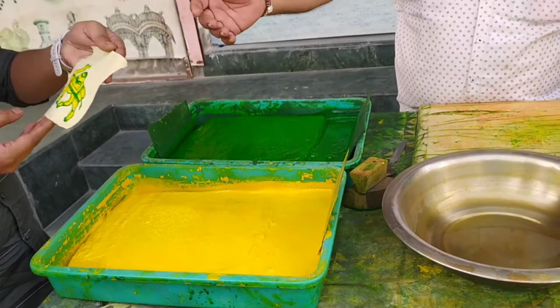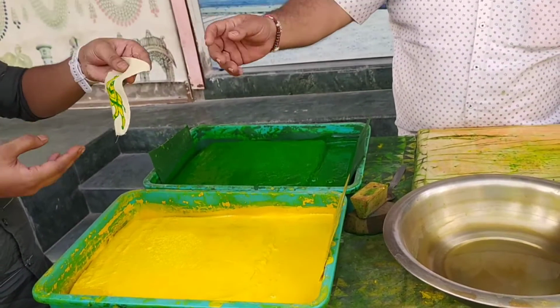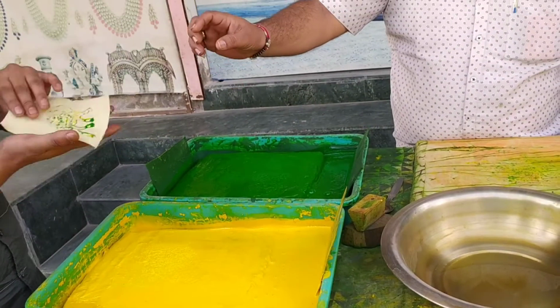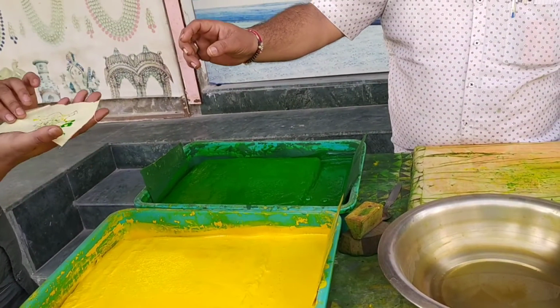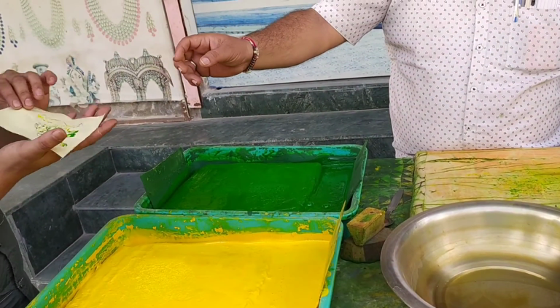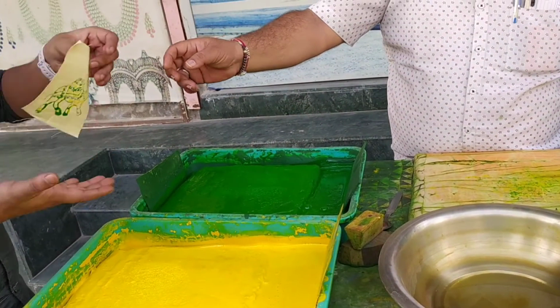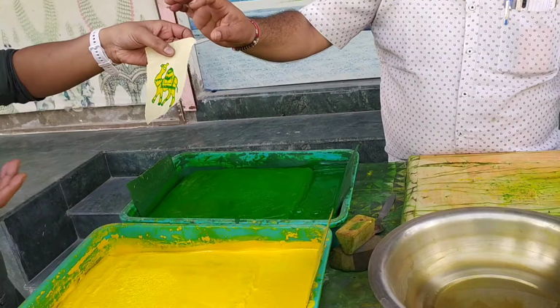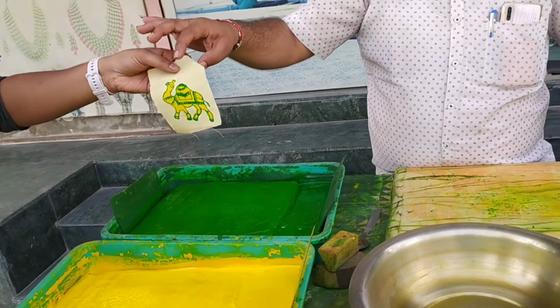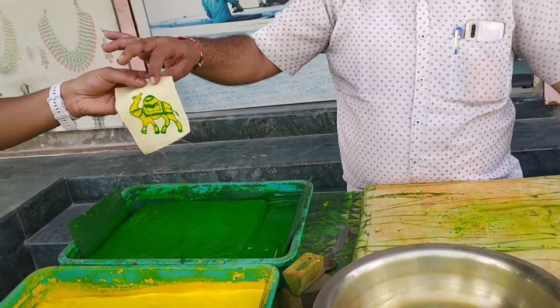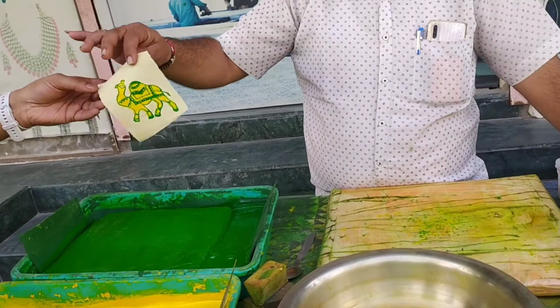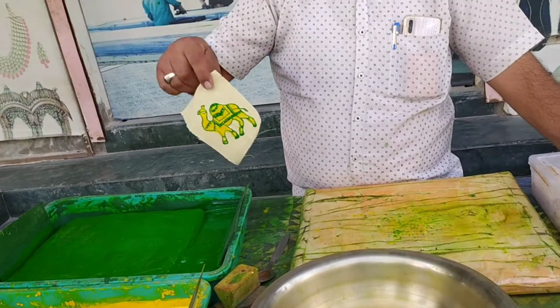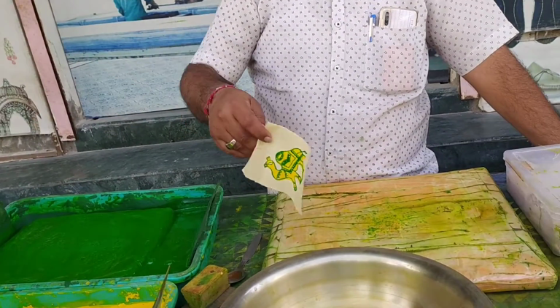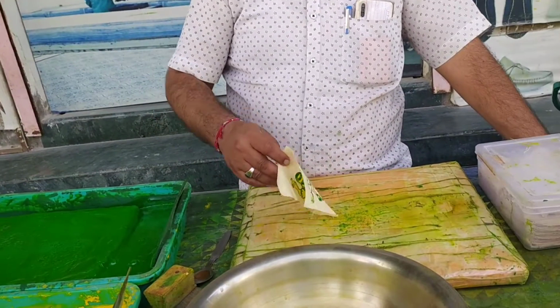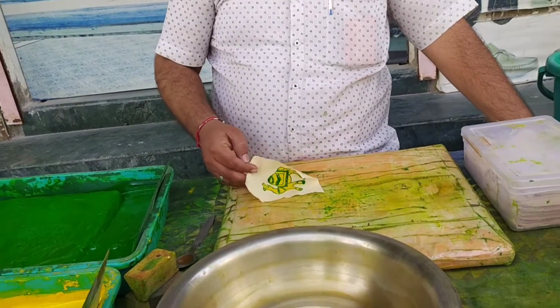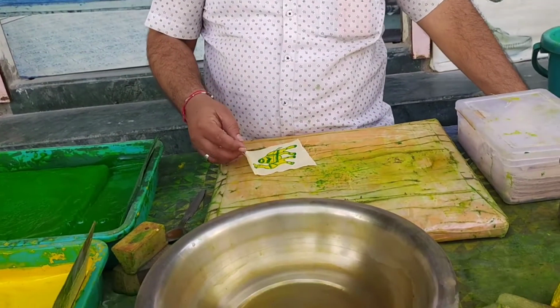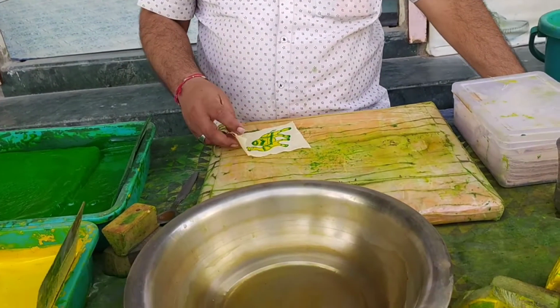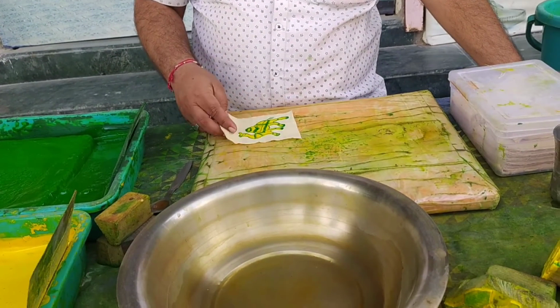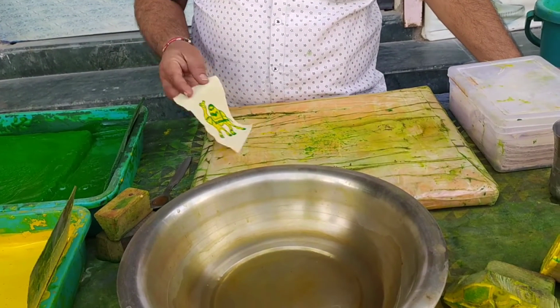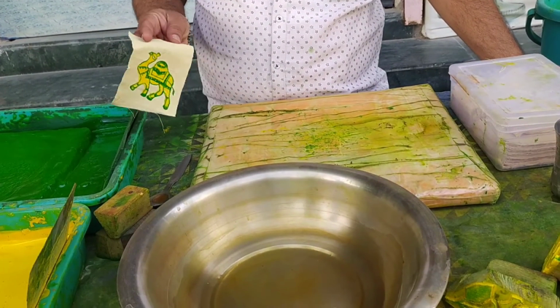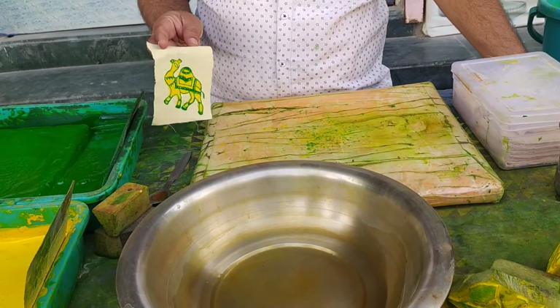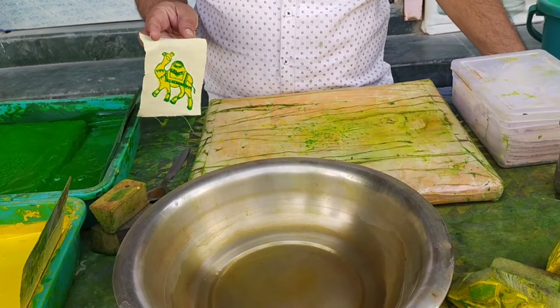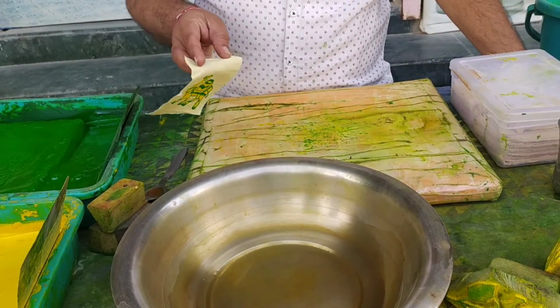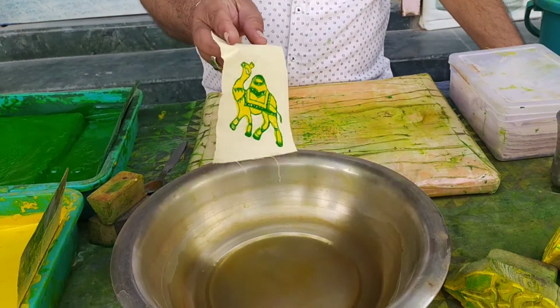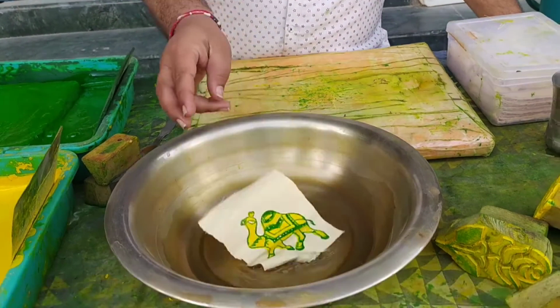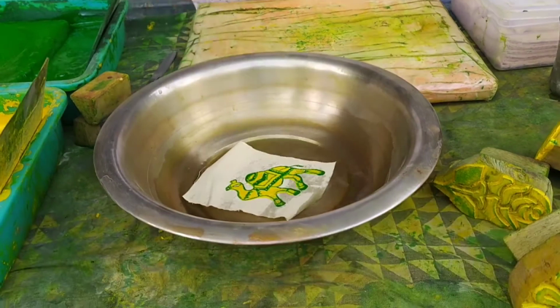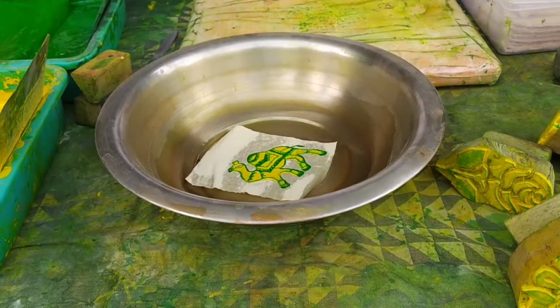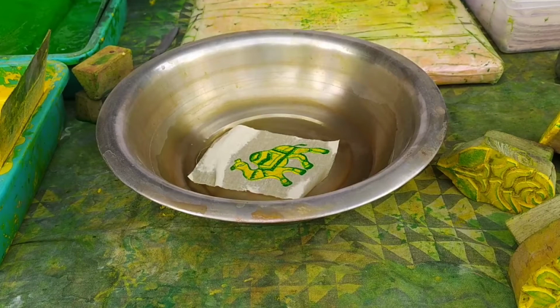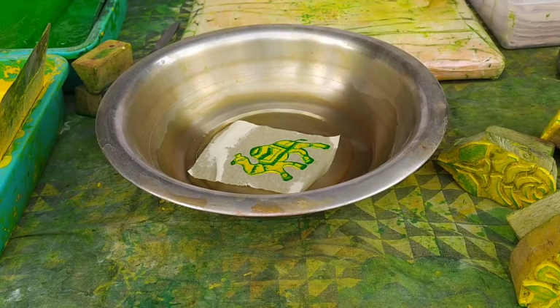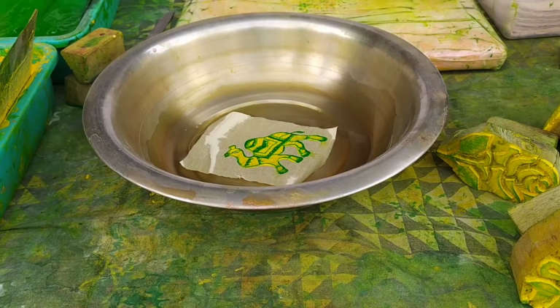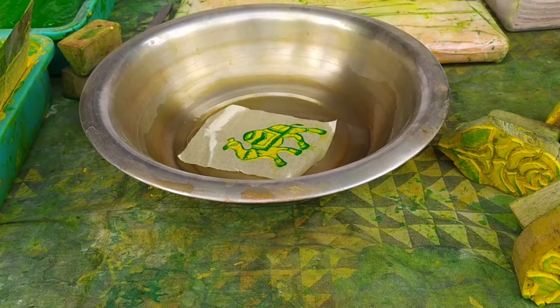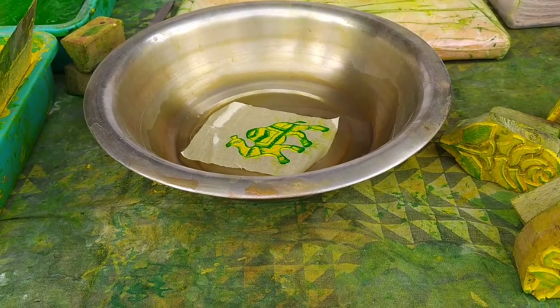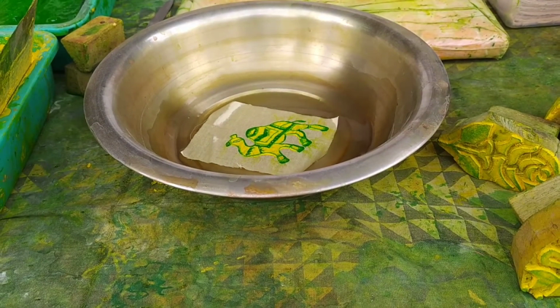Now you have to print it. What will happen if you put it in the water? It's done.